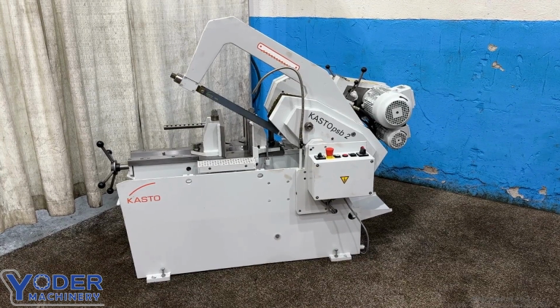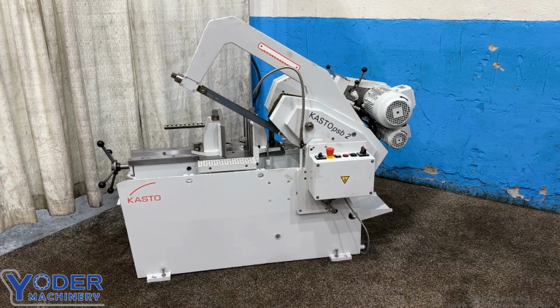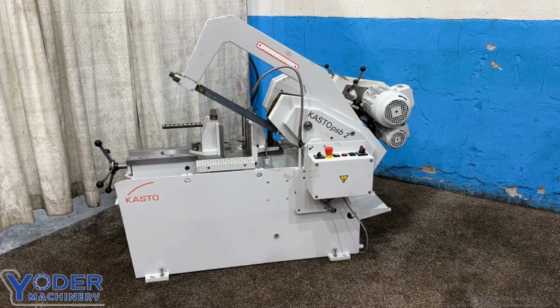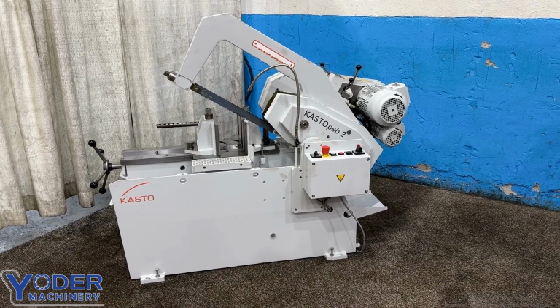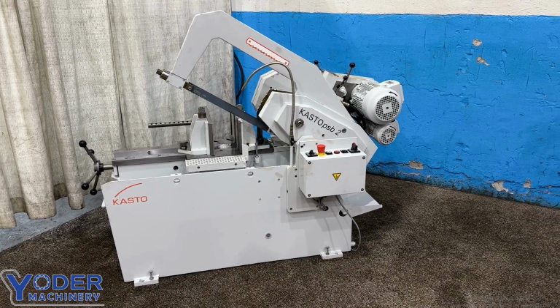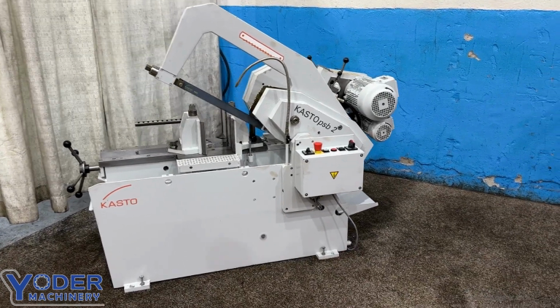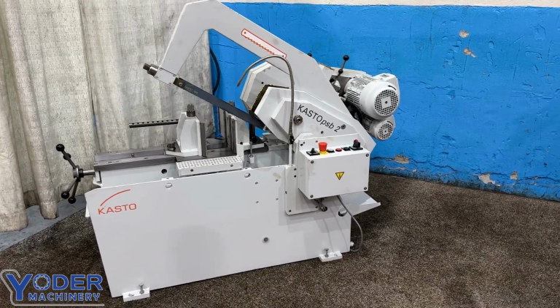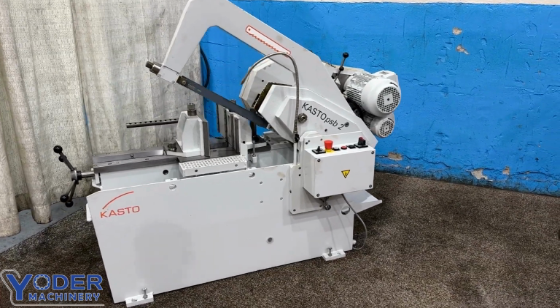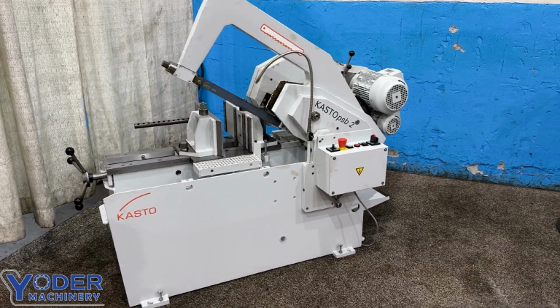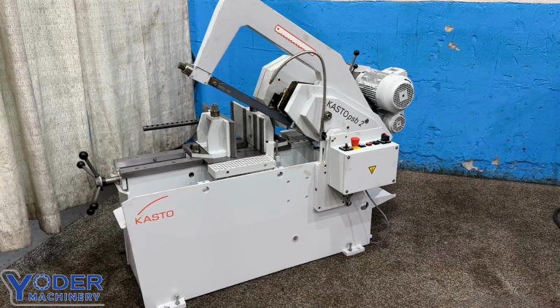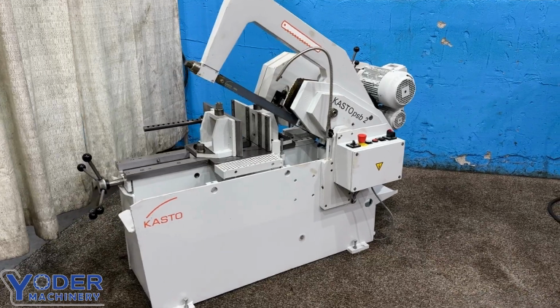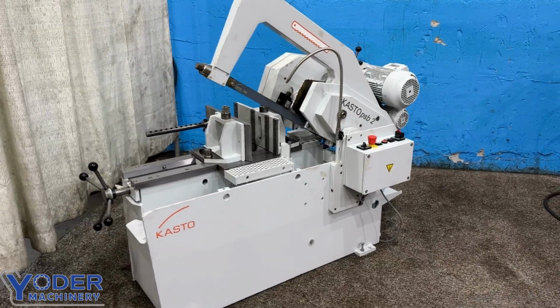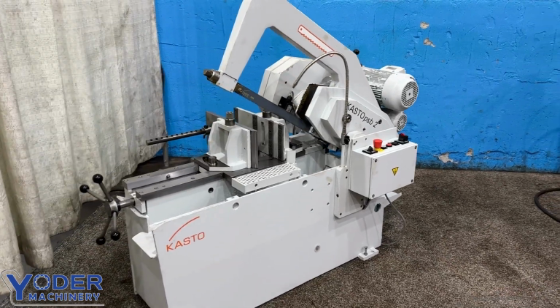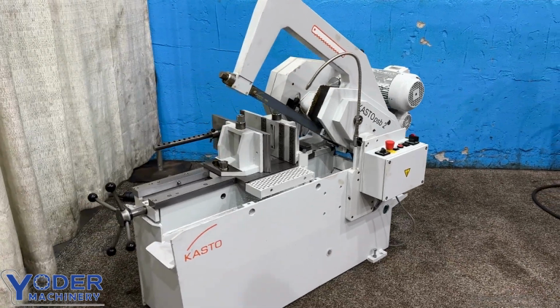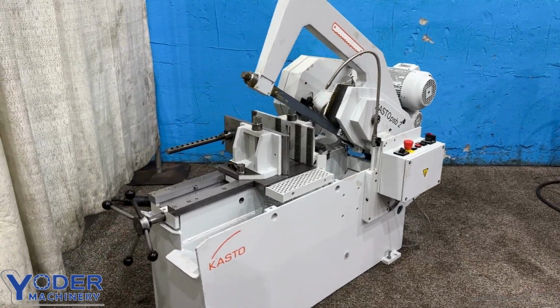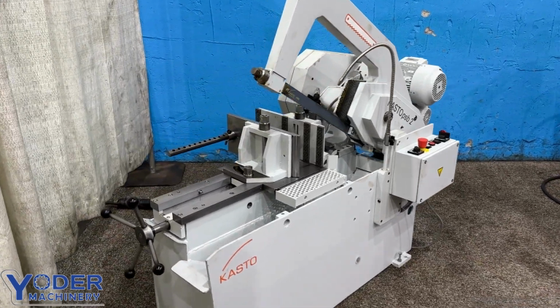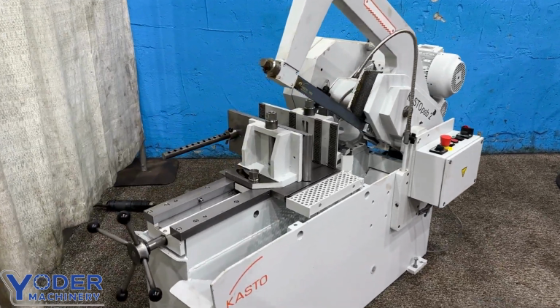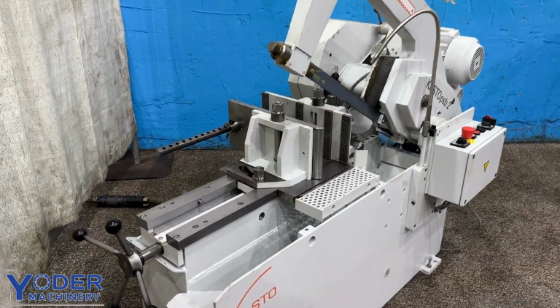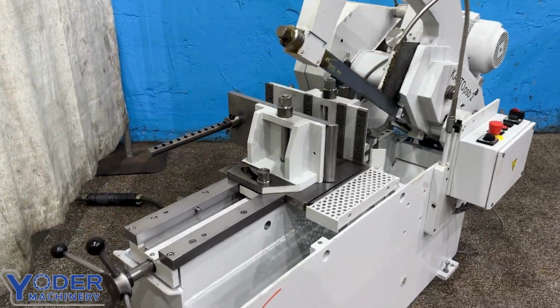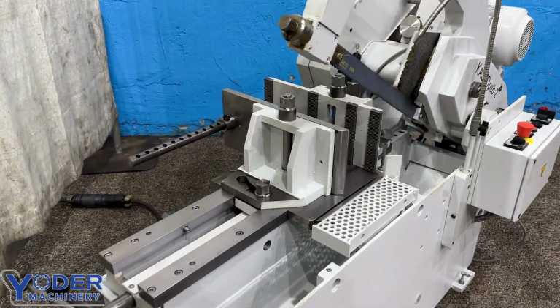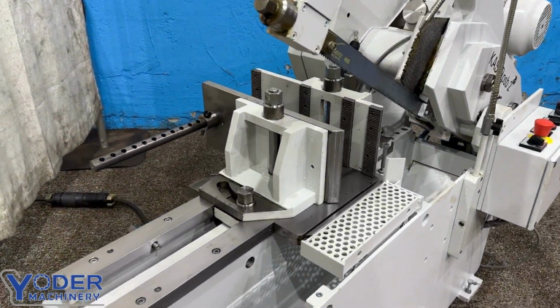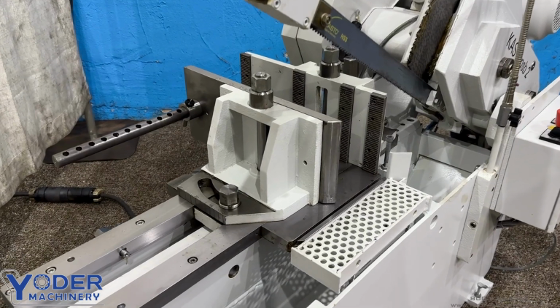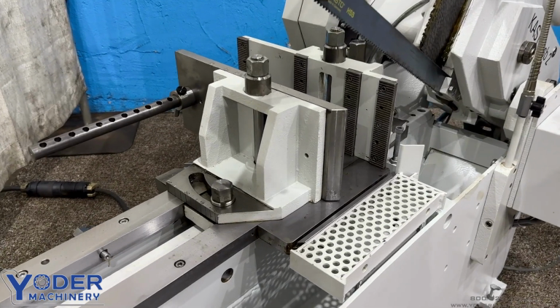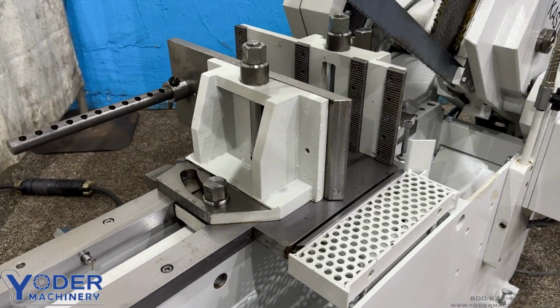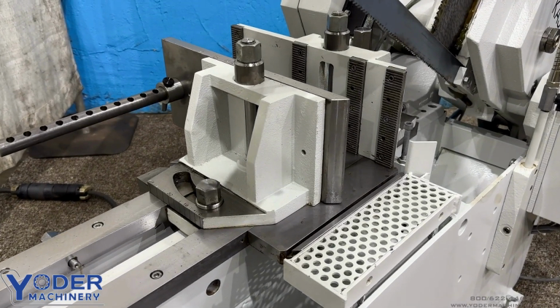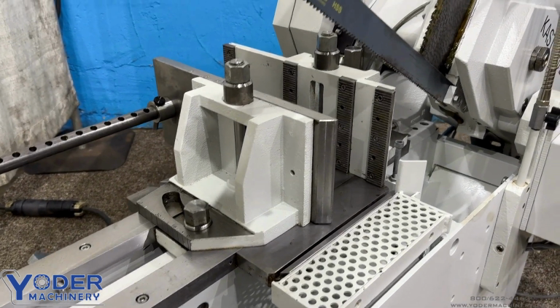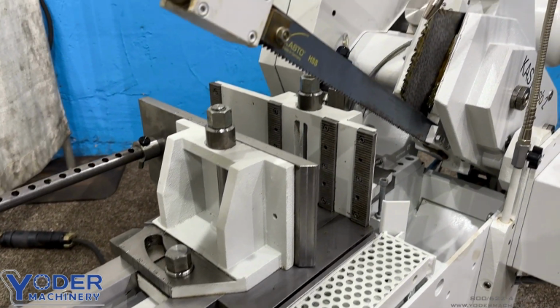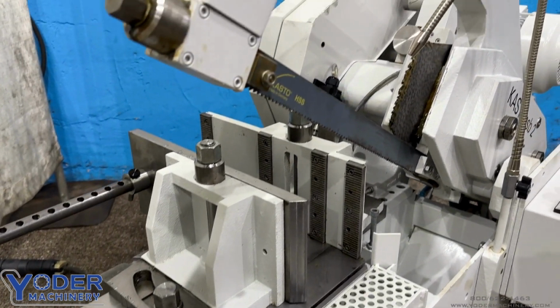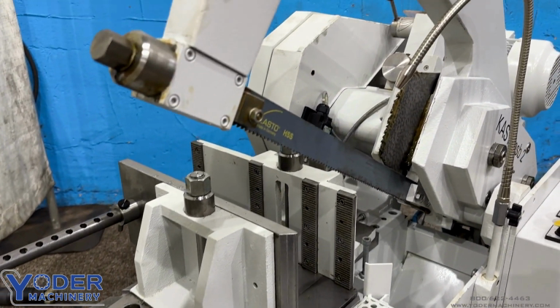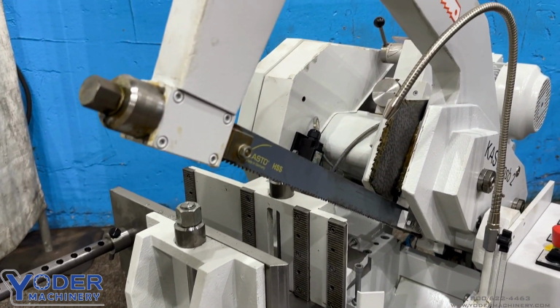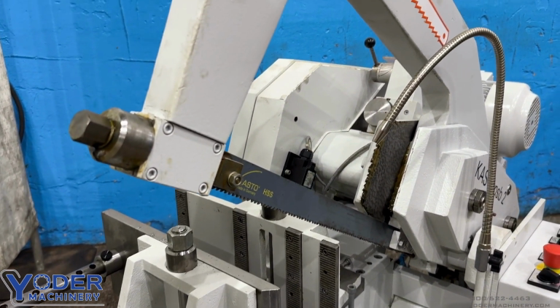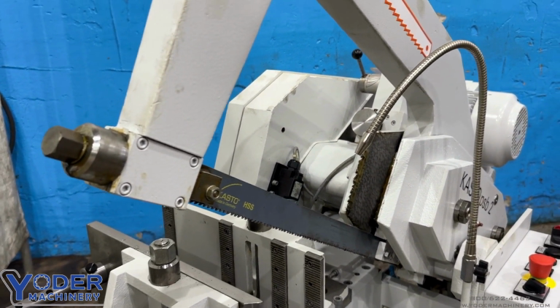Kasto hacksaw capacity: 11 by 6 rectangulars, nine and a half by nine and a half squares, 11 inch rounds. The vice will rotate and swivel to 45 degrees.